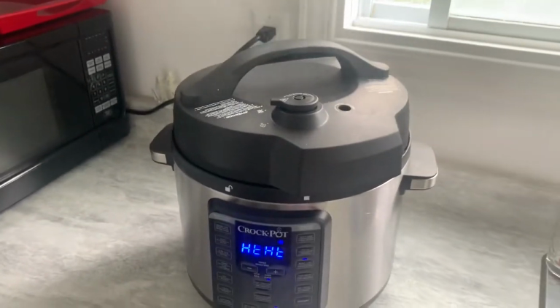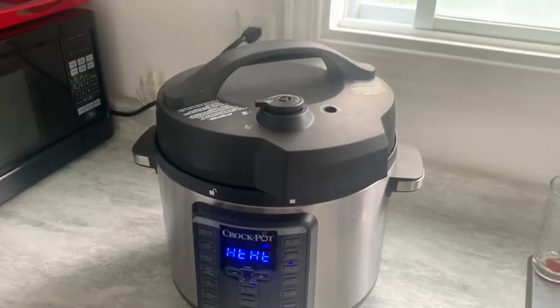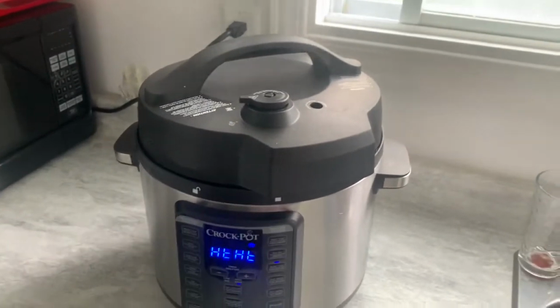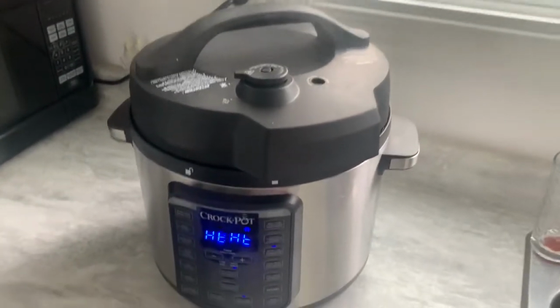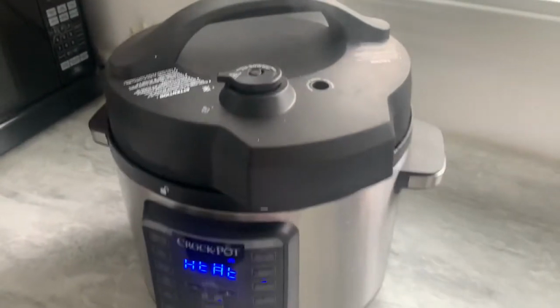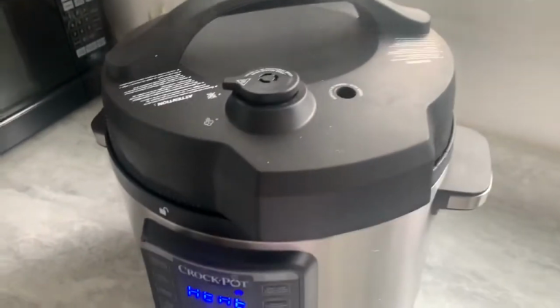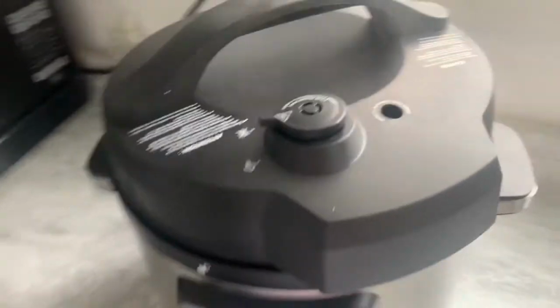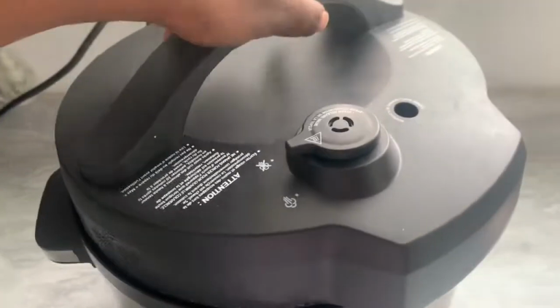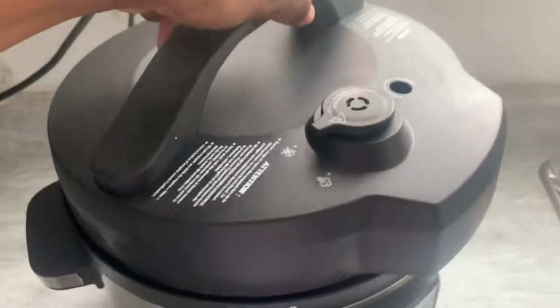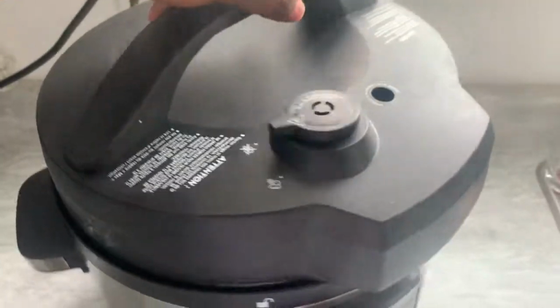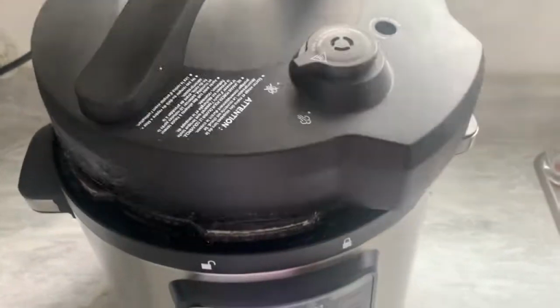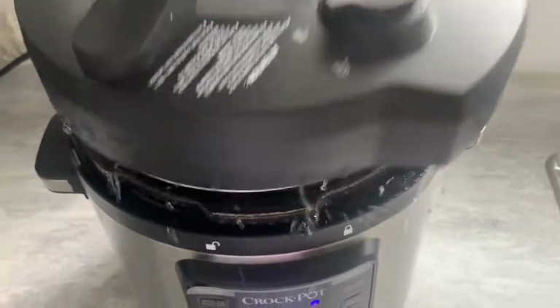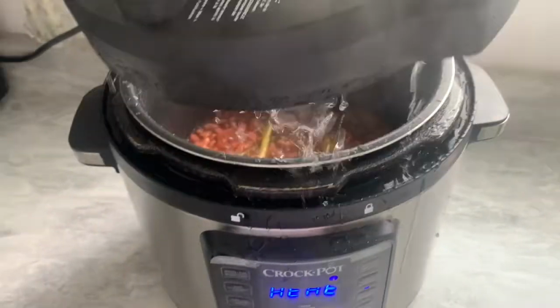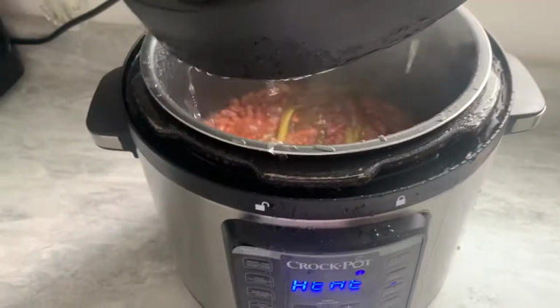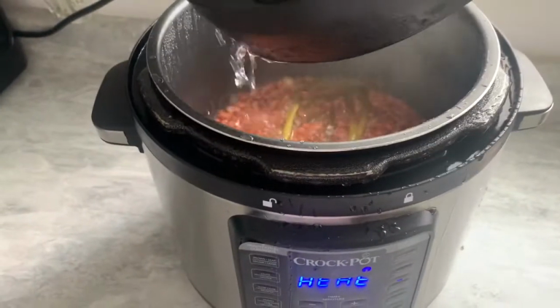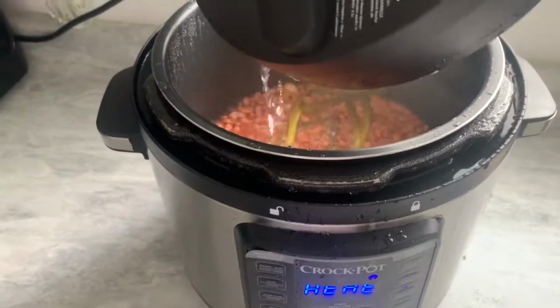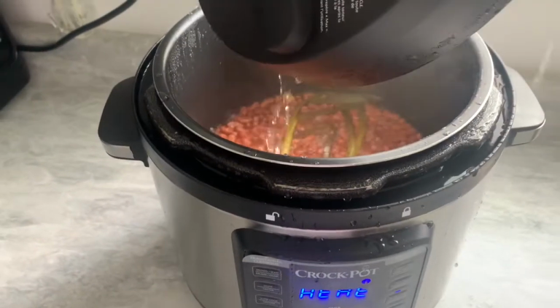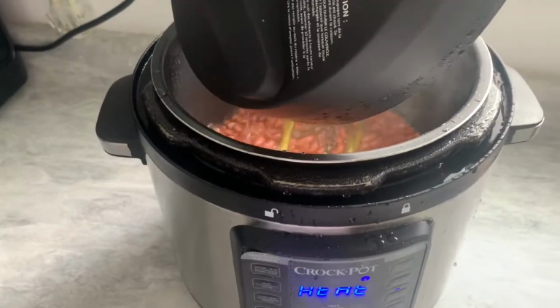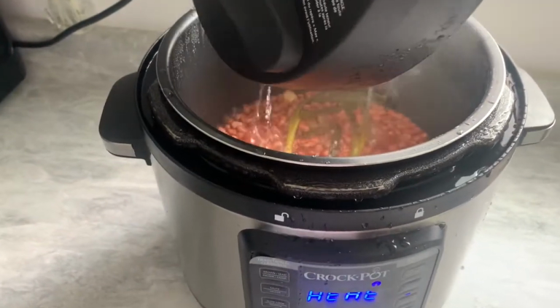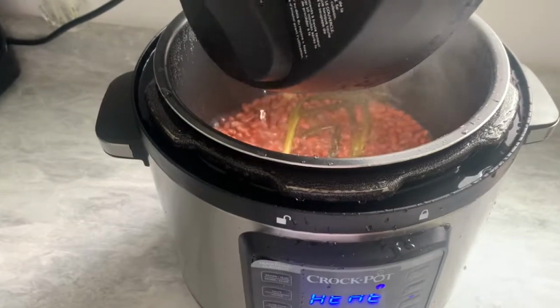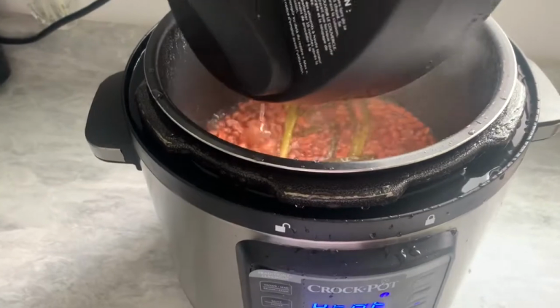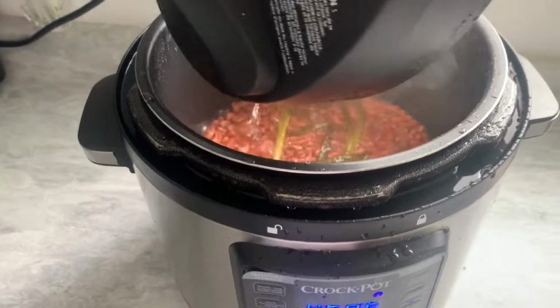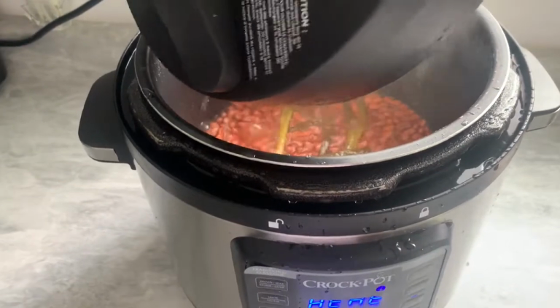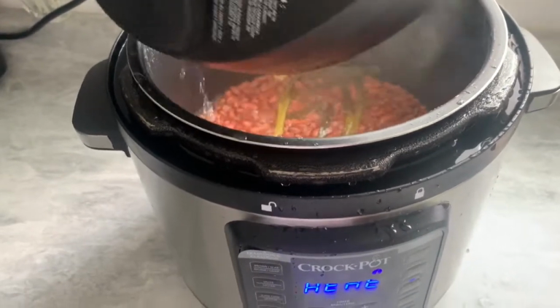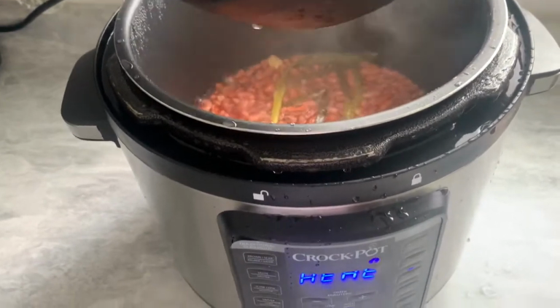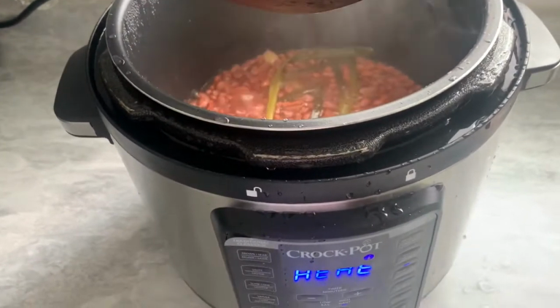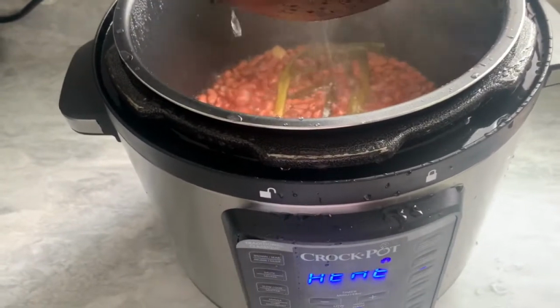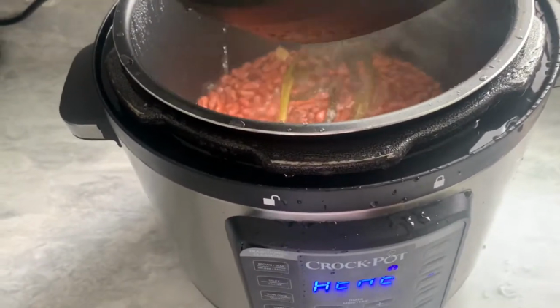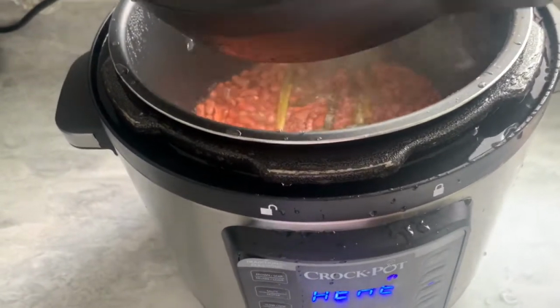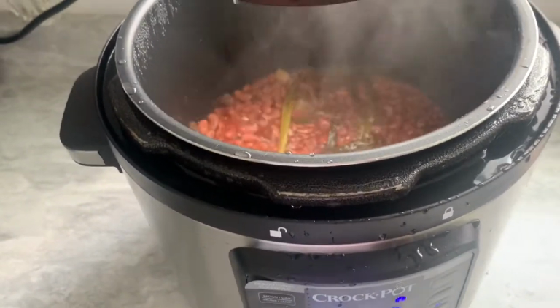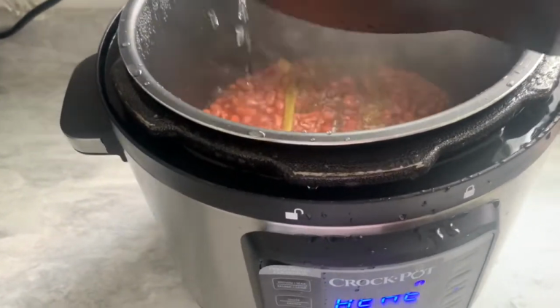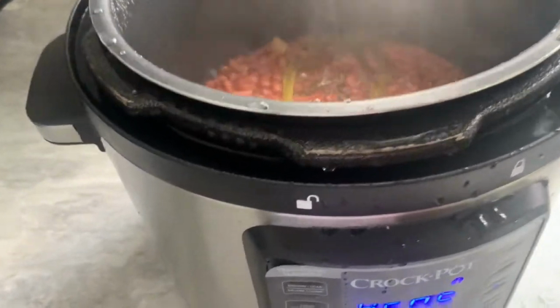Oh my god, I wish you guys could smell this — it smells so good! Let me pop it open. See how it's bubbling? I think I need to add some more water.